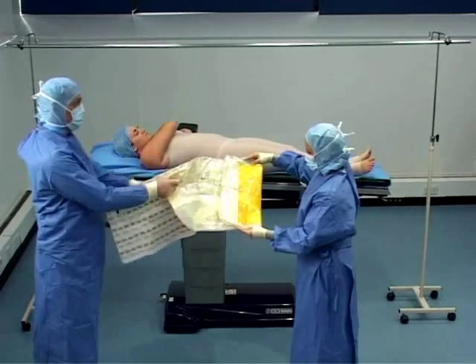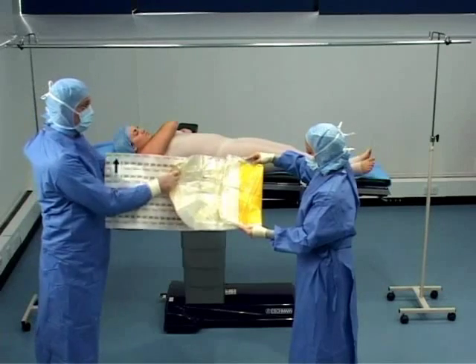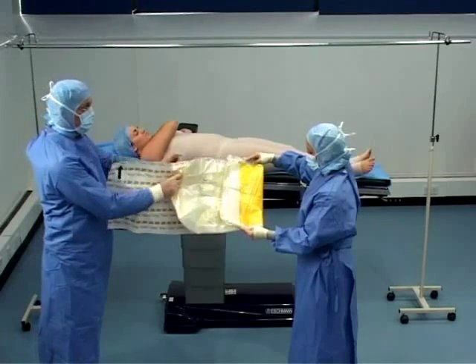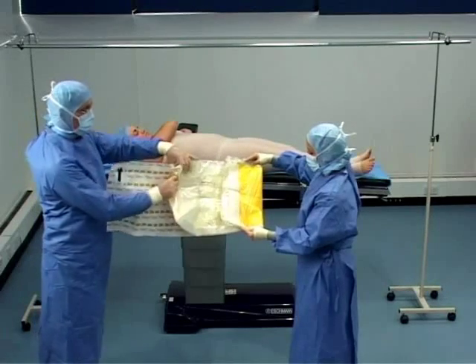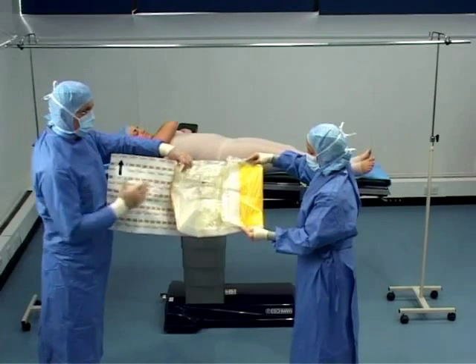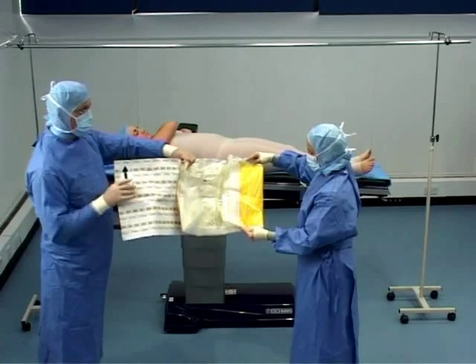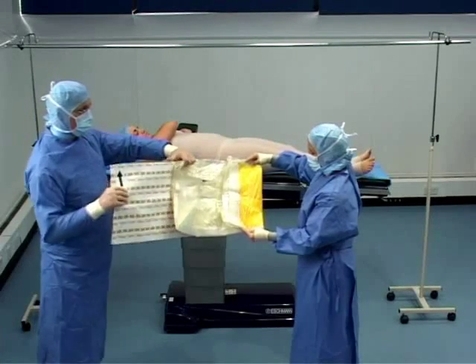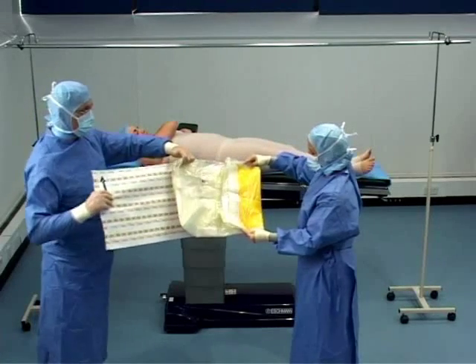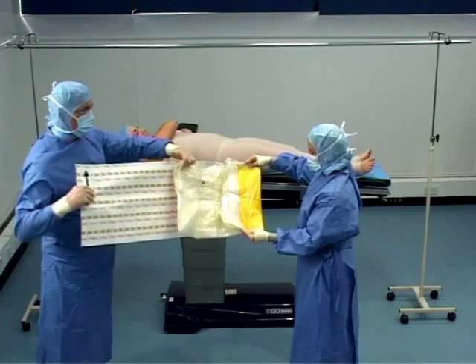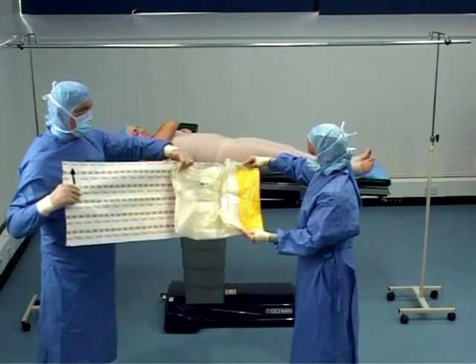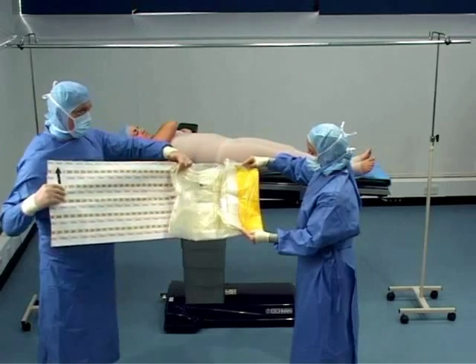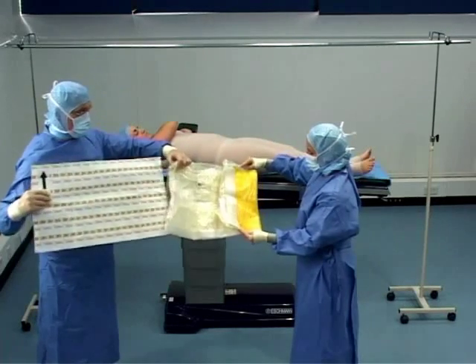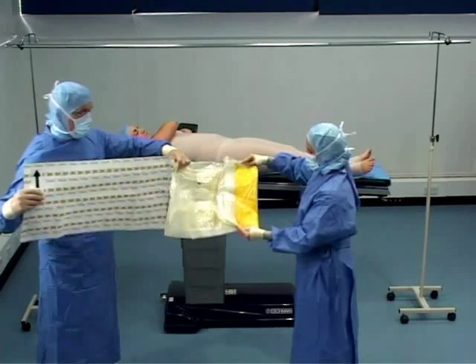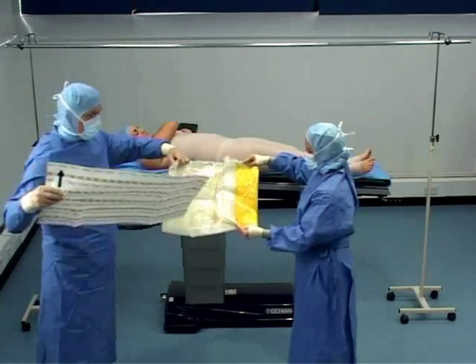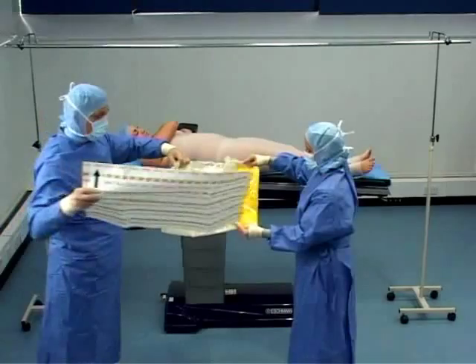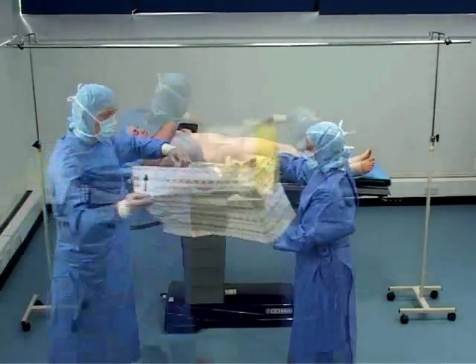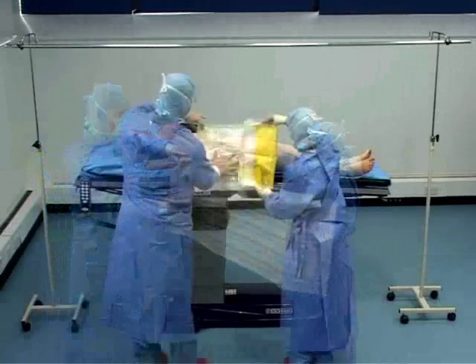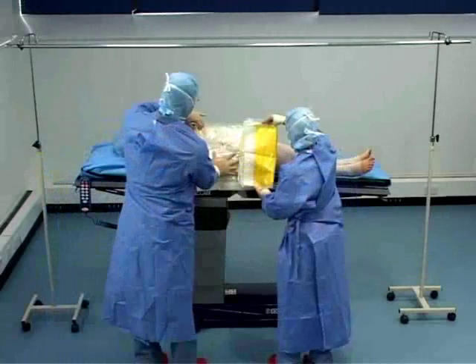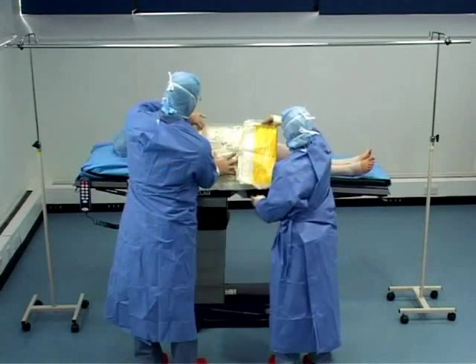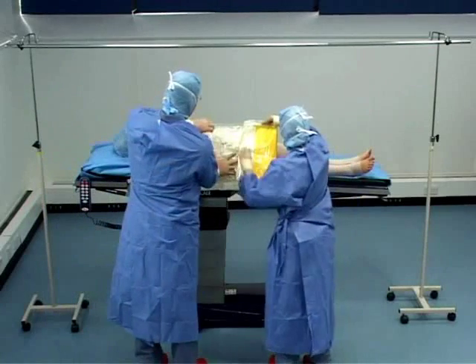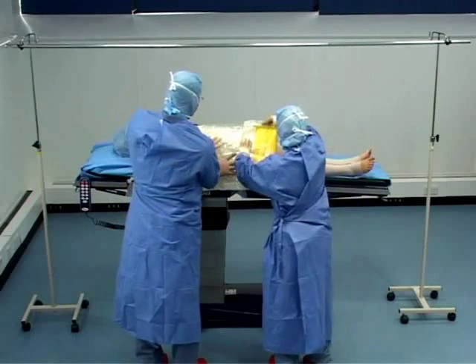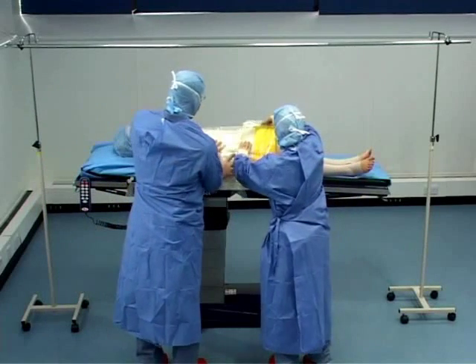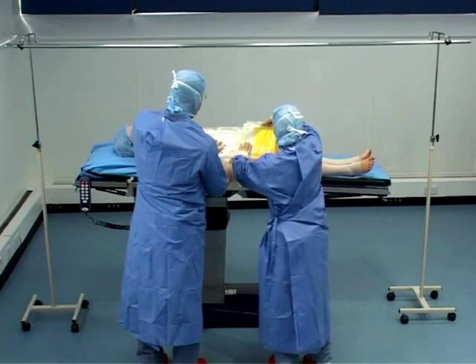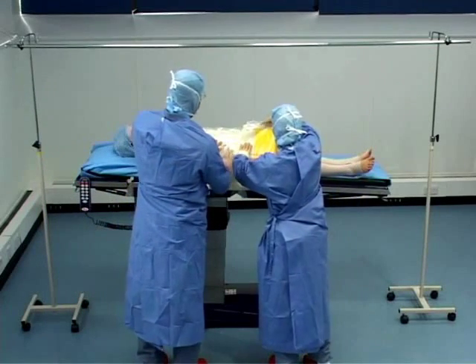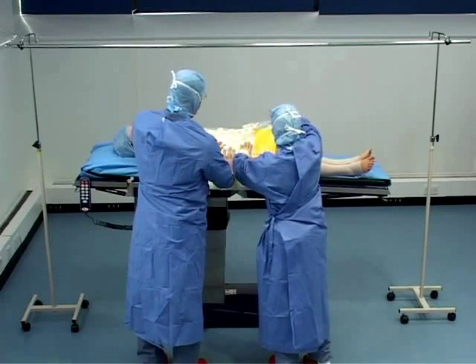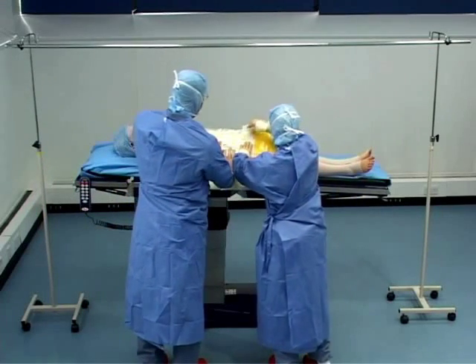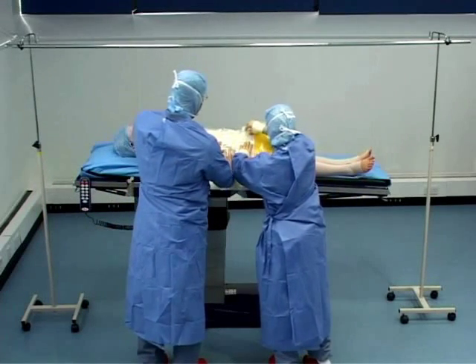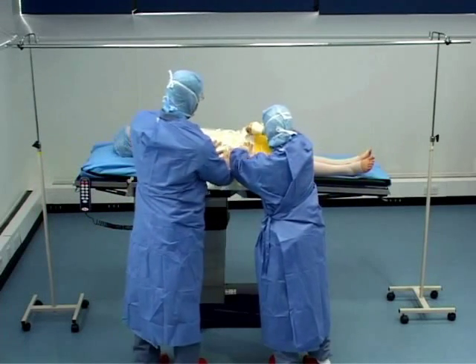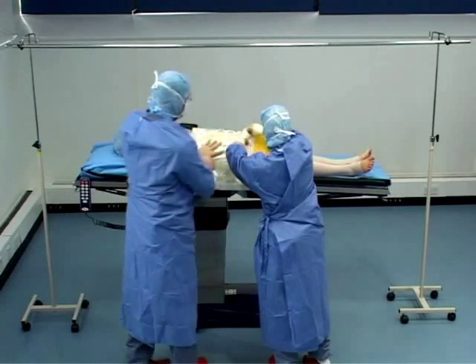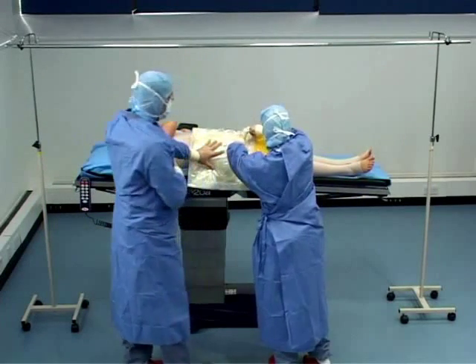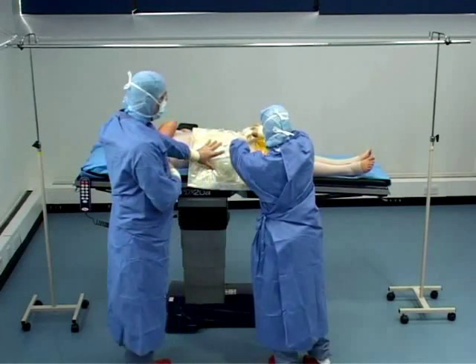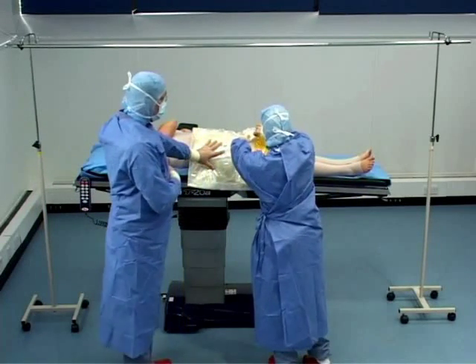The drape is positioned on the side of the patient's body in the hip area and pressed securely into place. The adhesive is strong but gentle on the skin to avoid trauma.